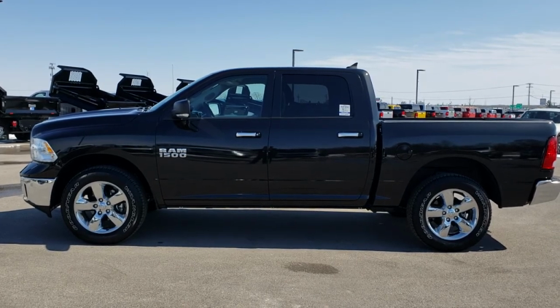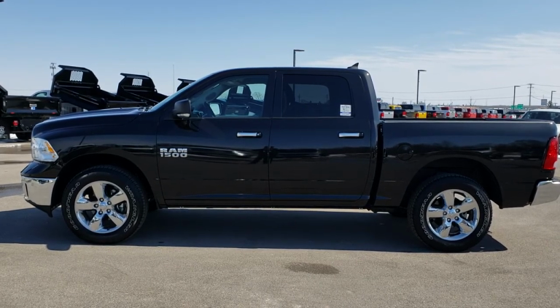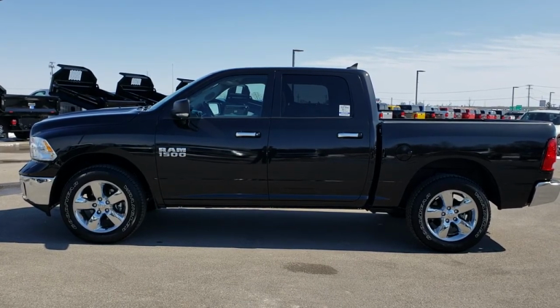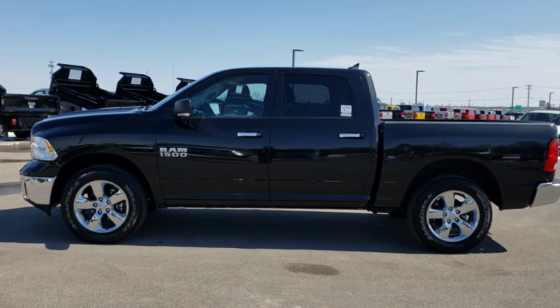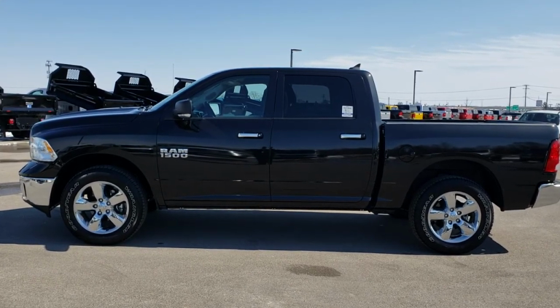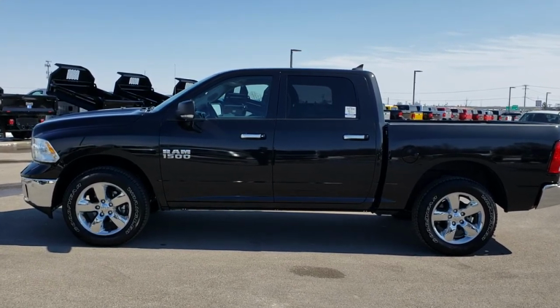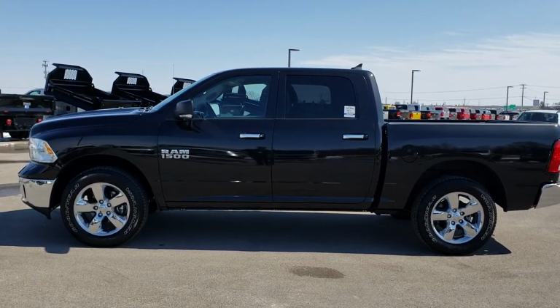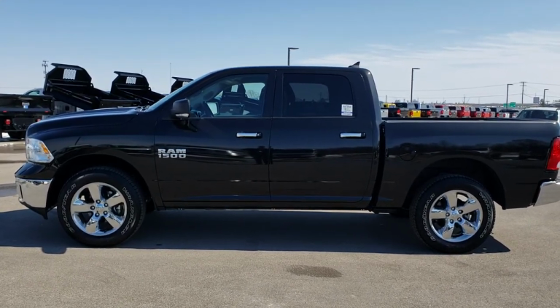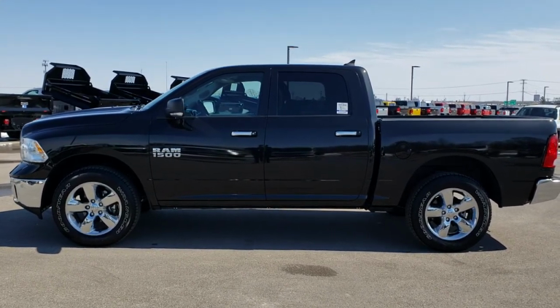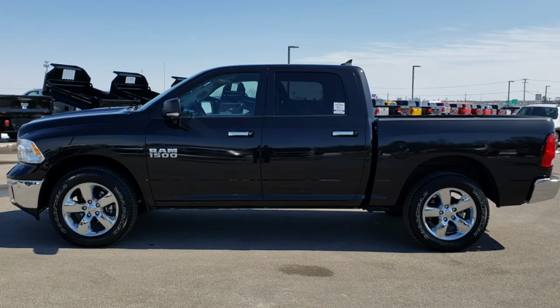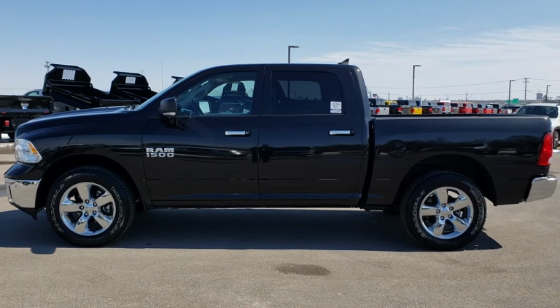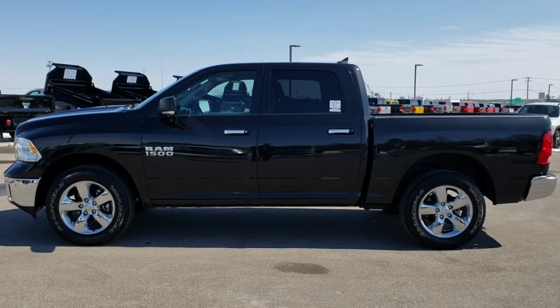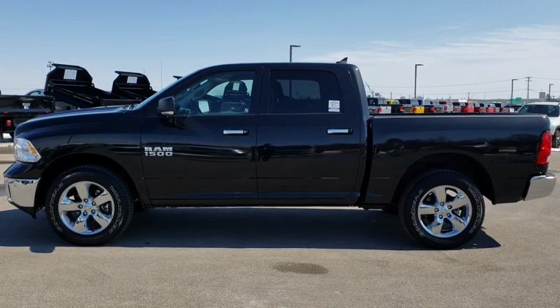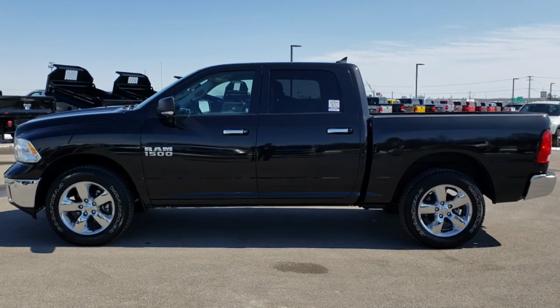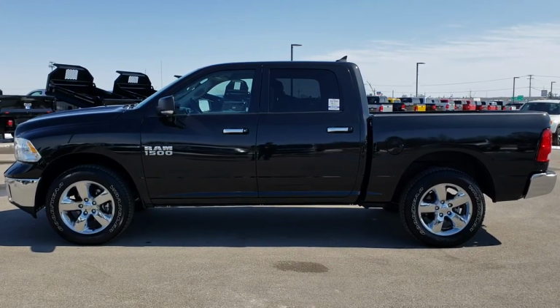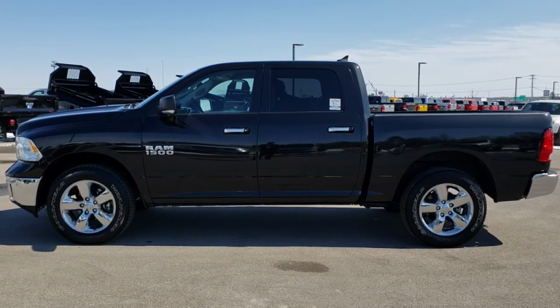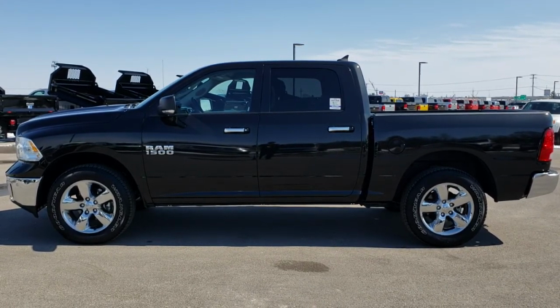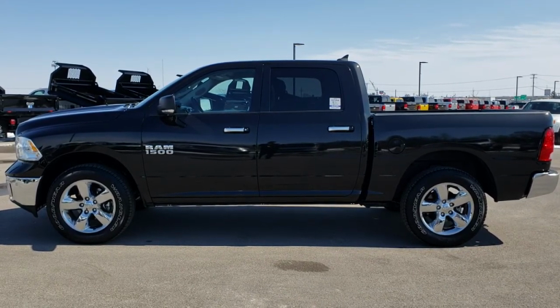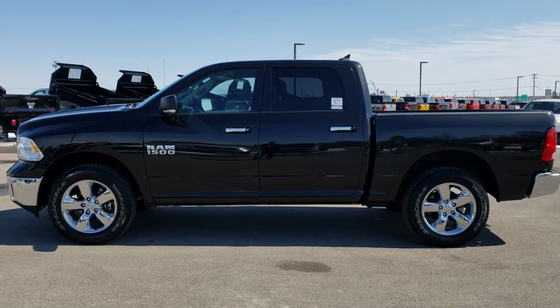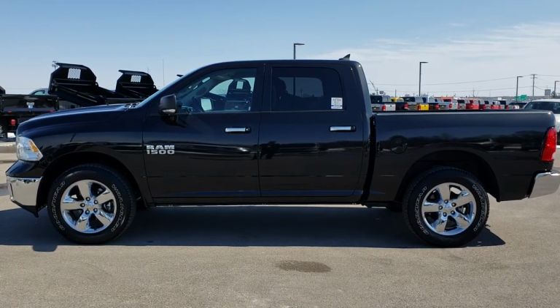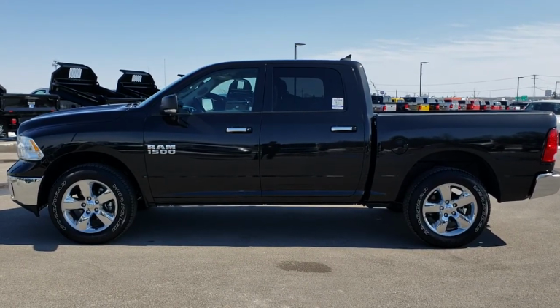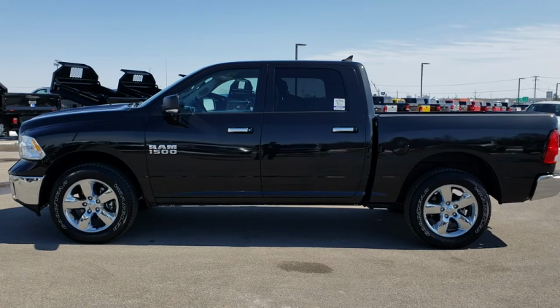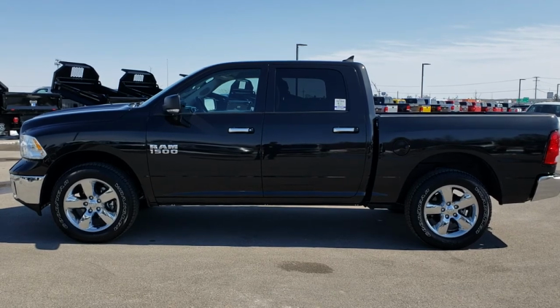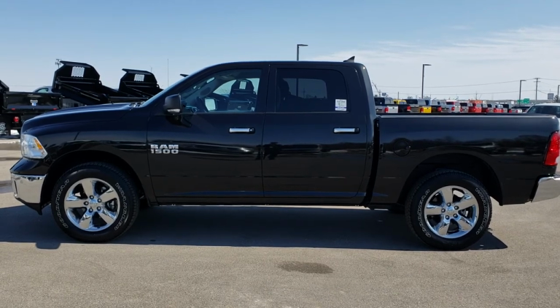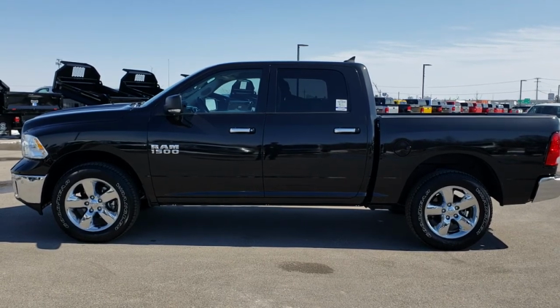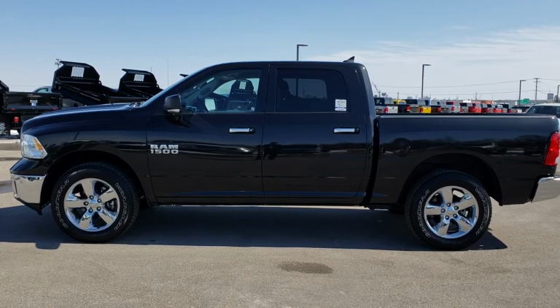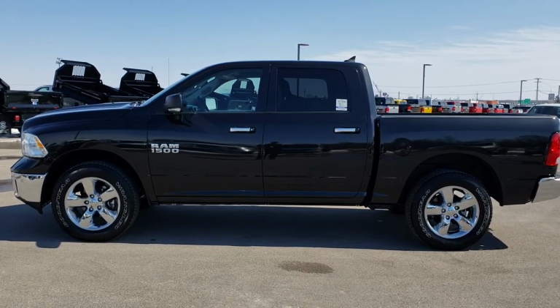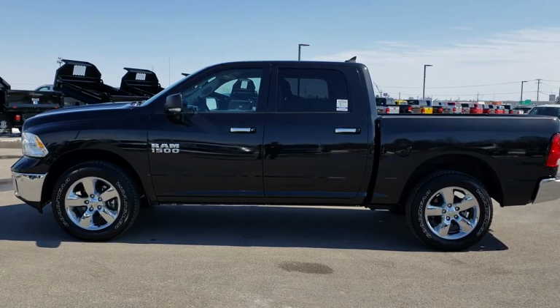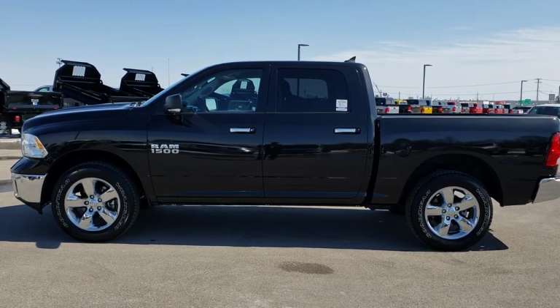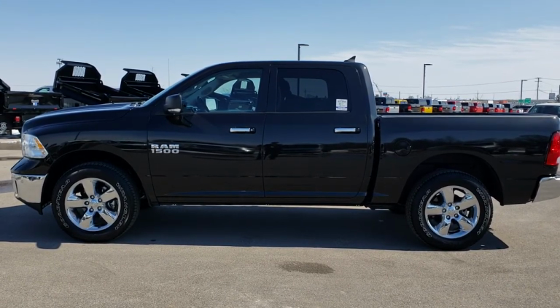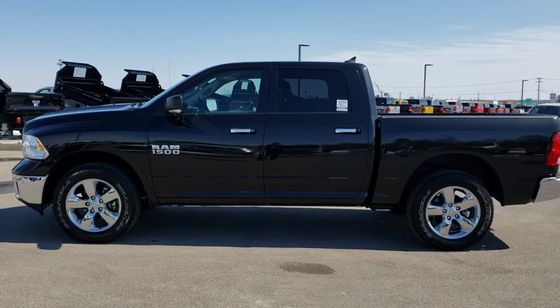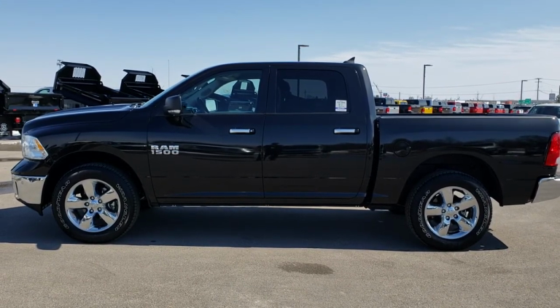Thank you so much for checking out the video. If you want to make this truck yours, give us a call right now at 920-921-0850. Ask for one of our sales associates to make this truck yours today. Once again, that number is 920-921-0850.